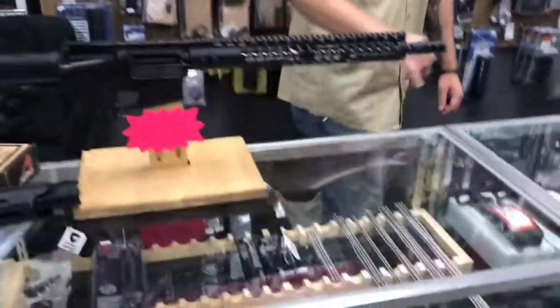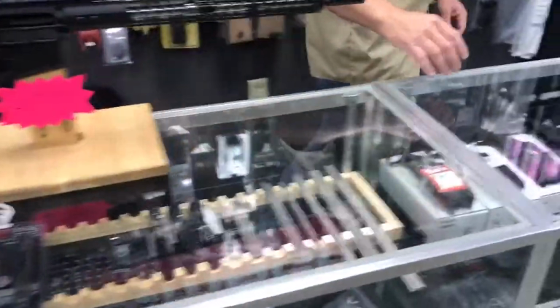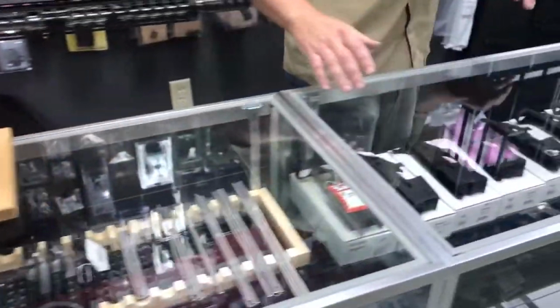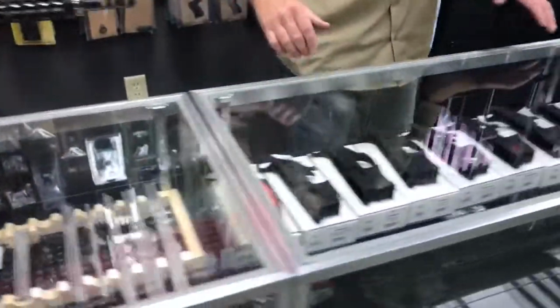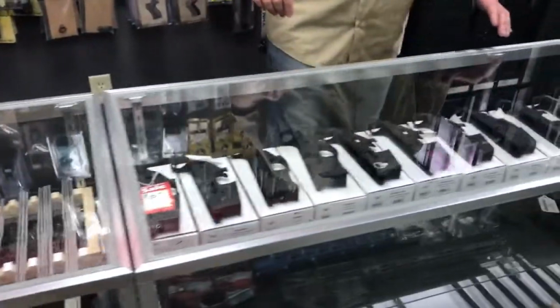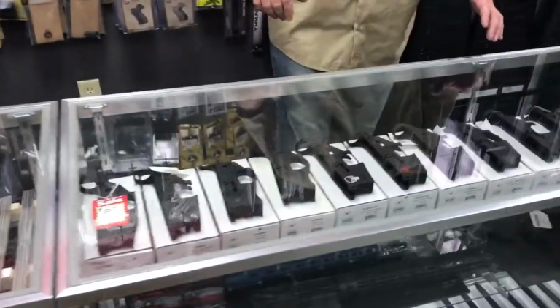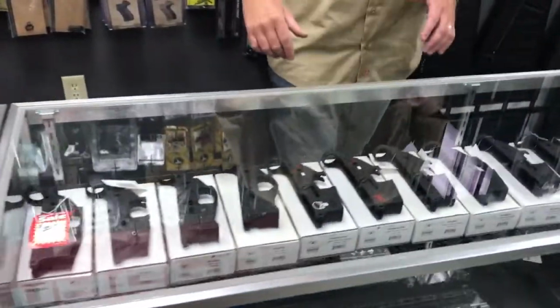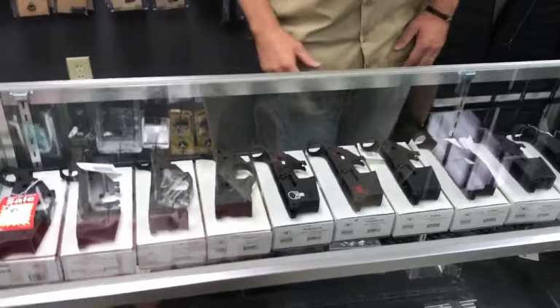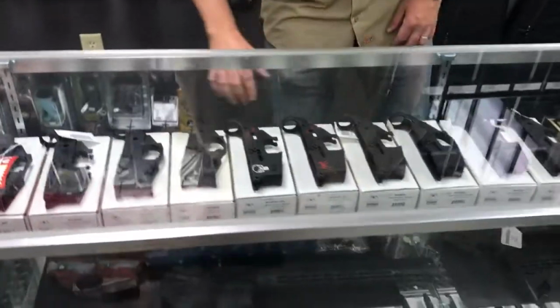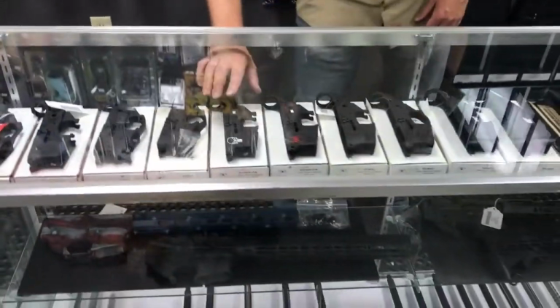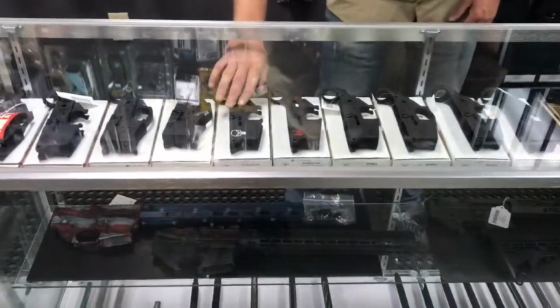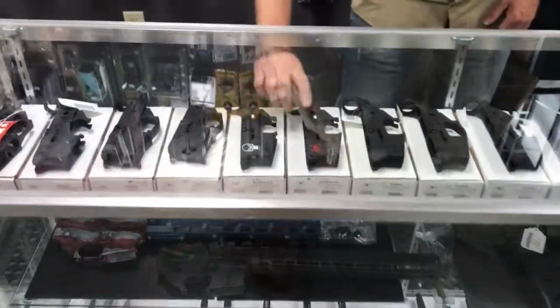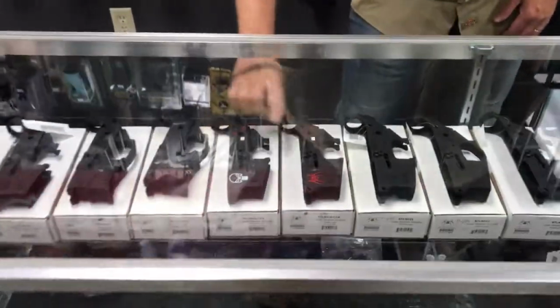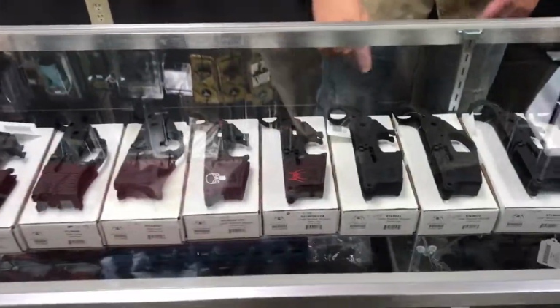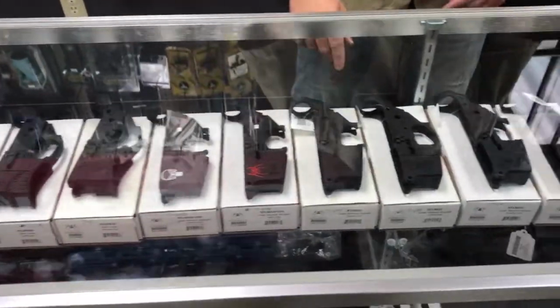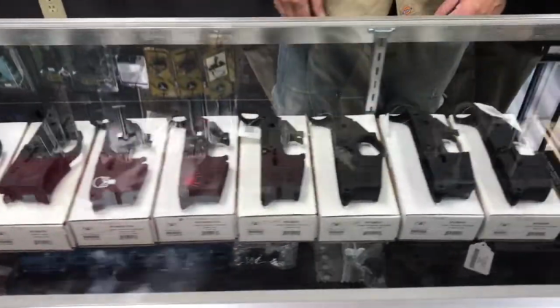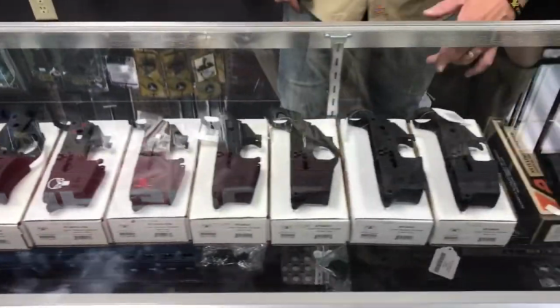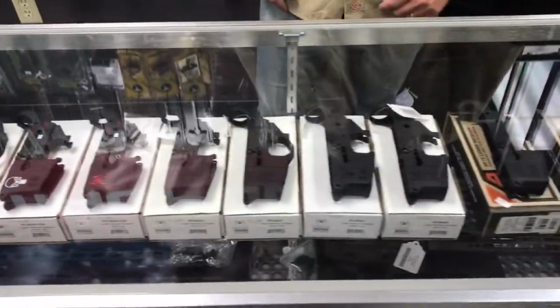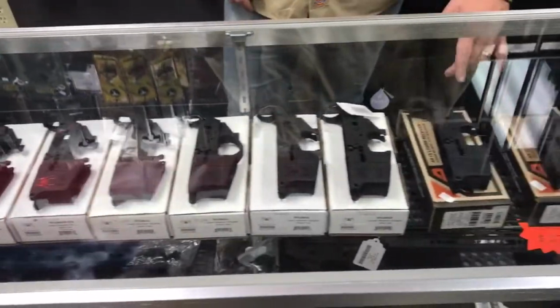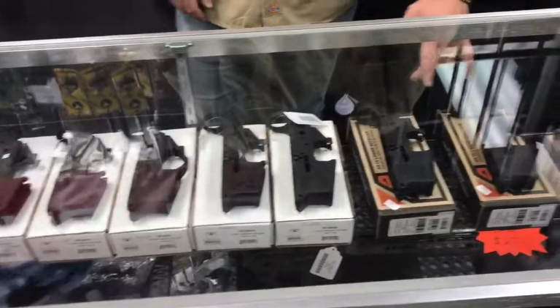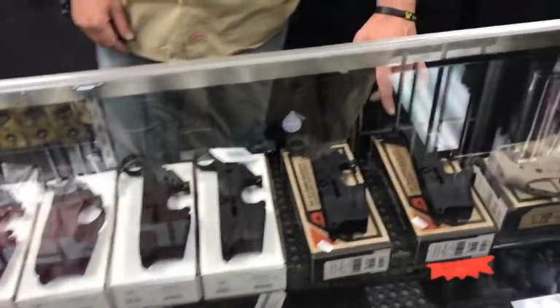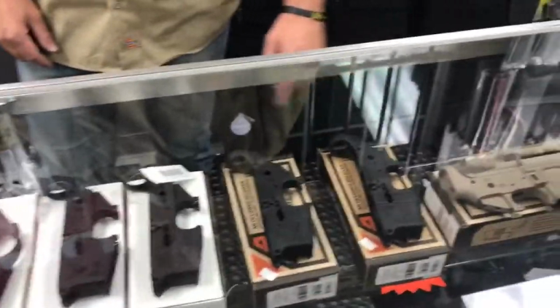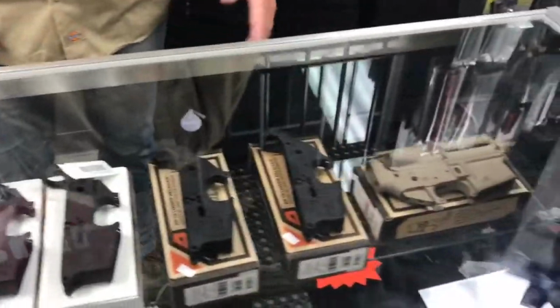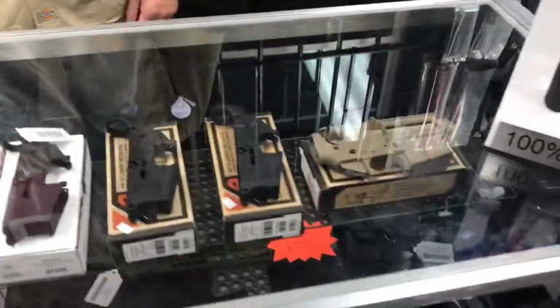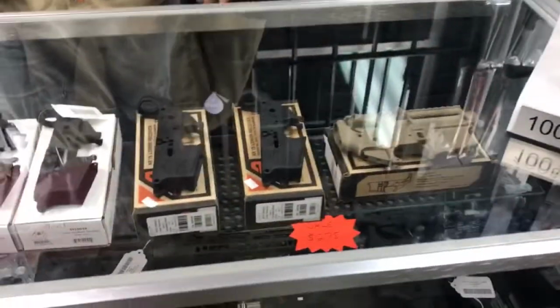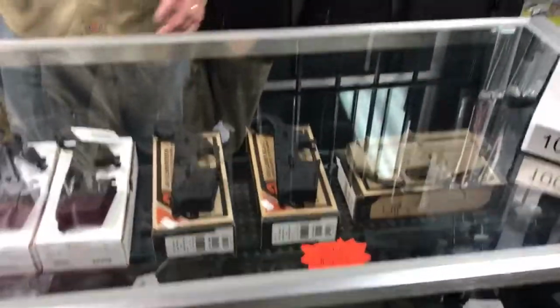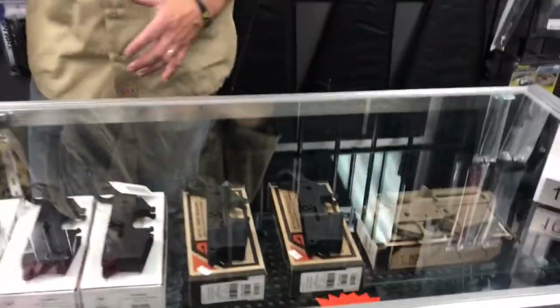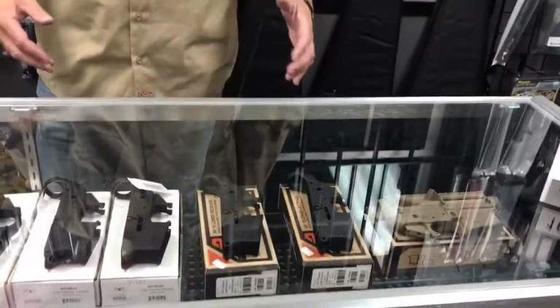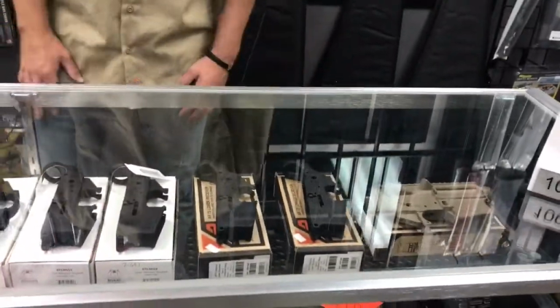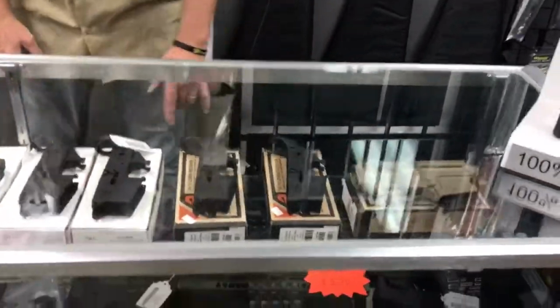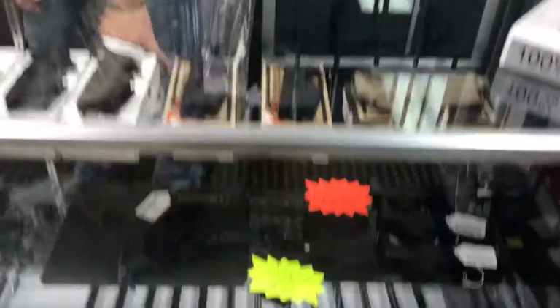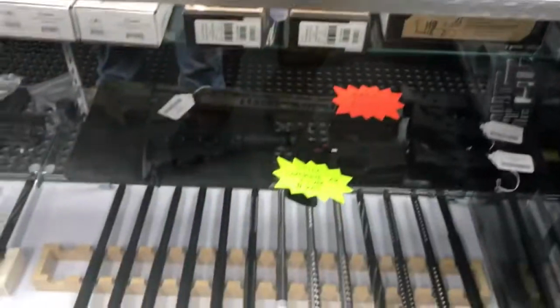Over here we have a full variety of the Spikes AR lowers. We've got some of the Punisher, some of the Spider, the Spartans, different ones like that. And we also carry the Arrow Precision full line — what we don't have in here we can always order.